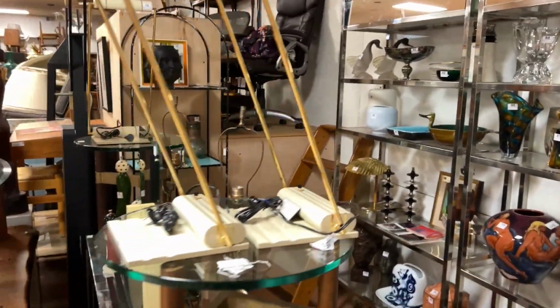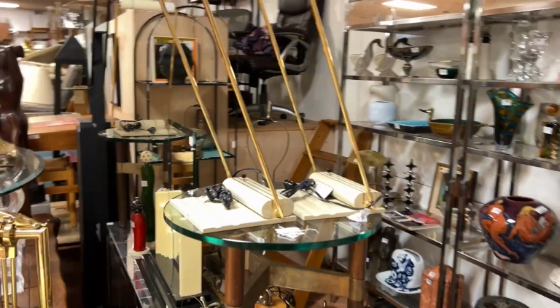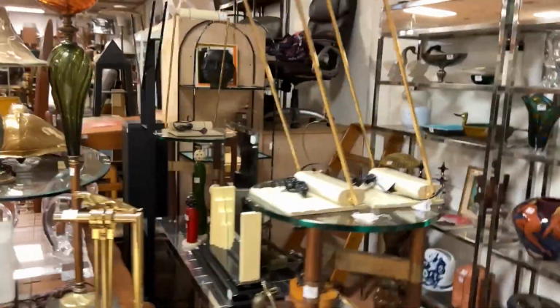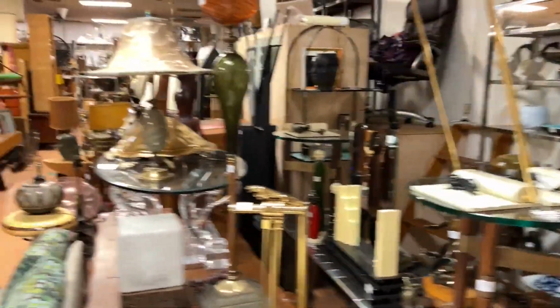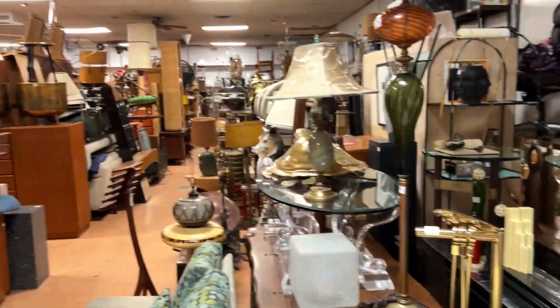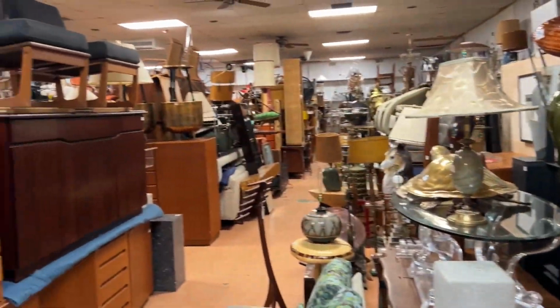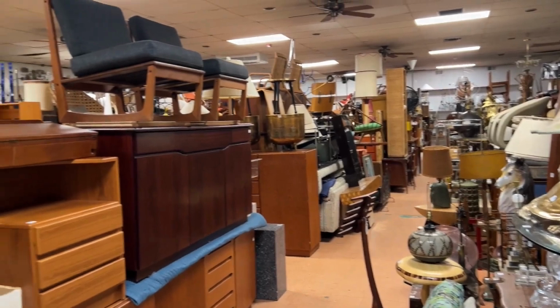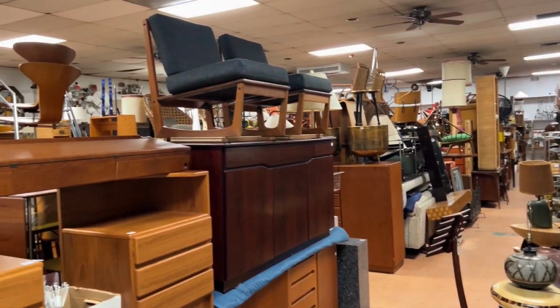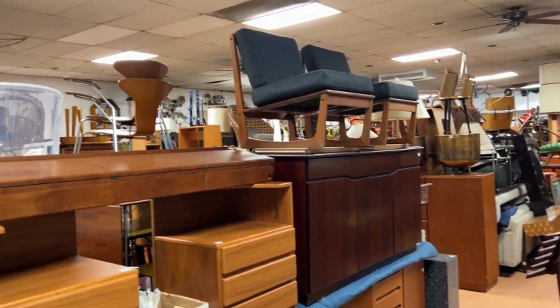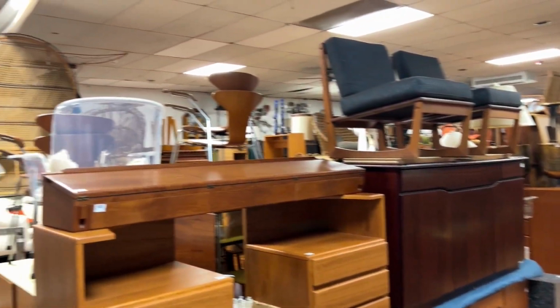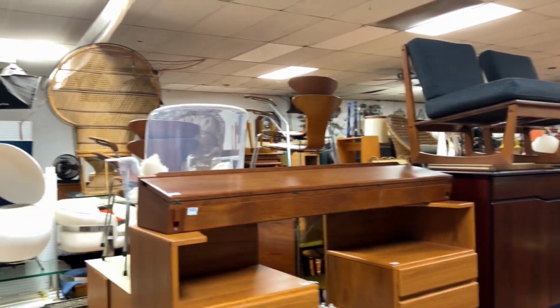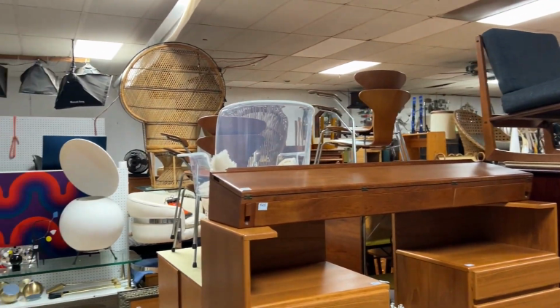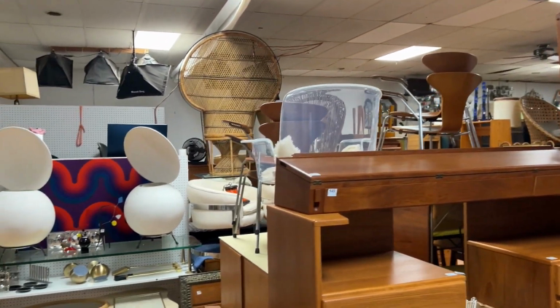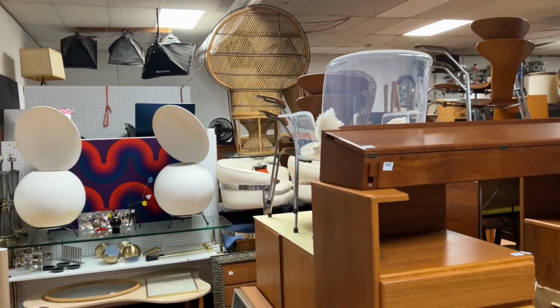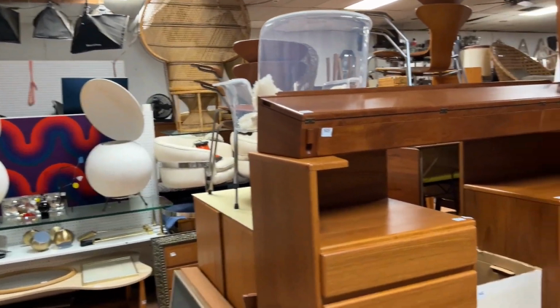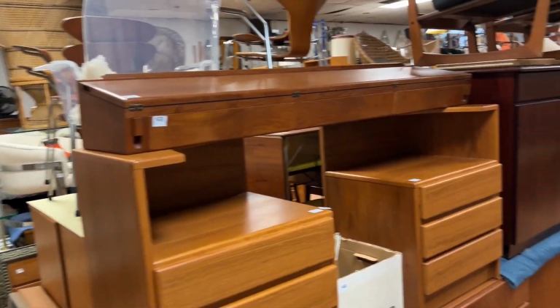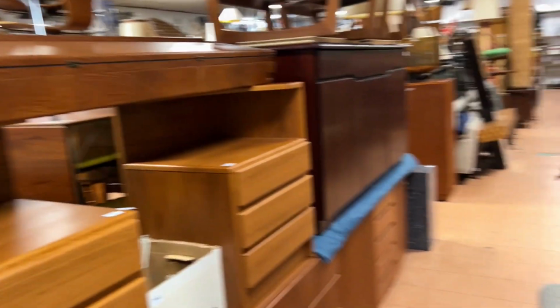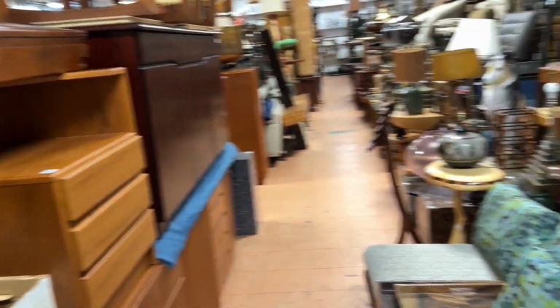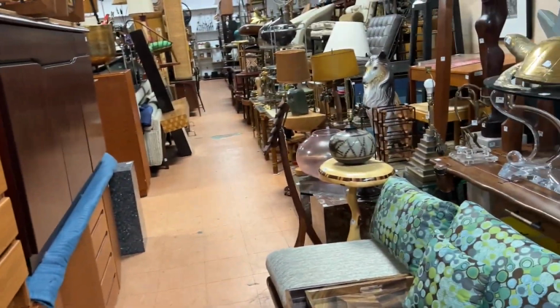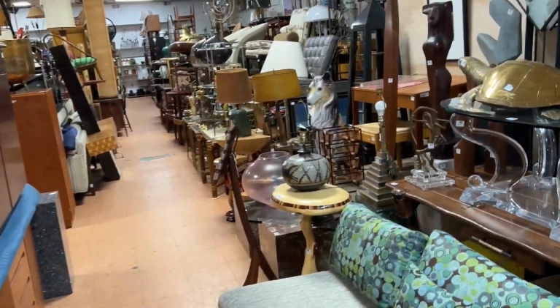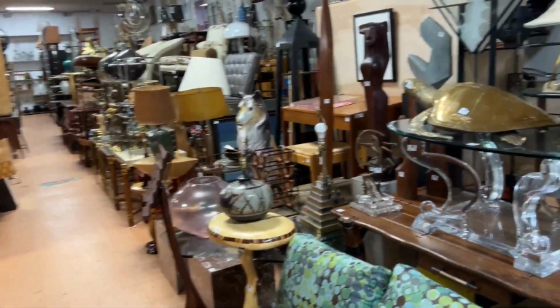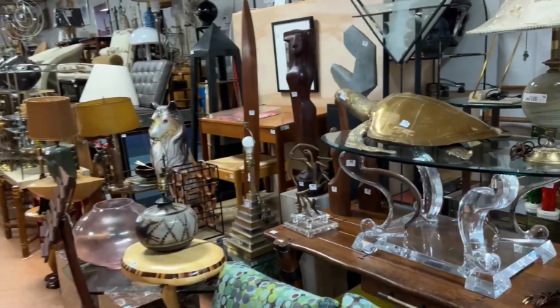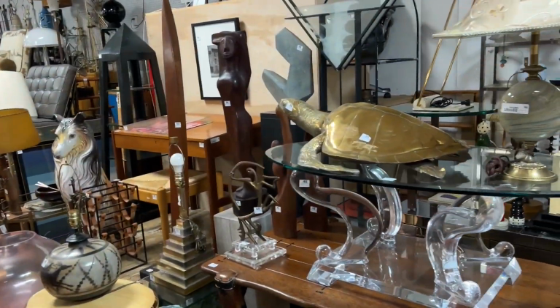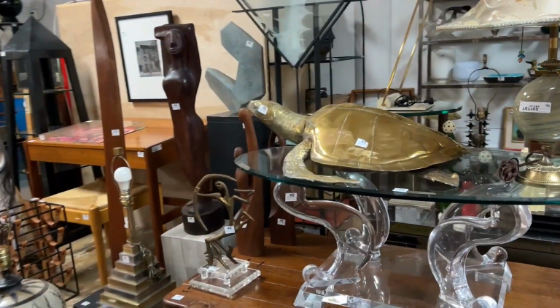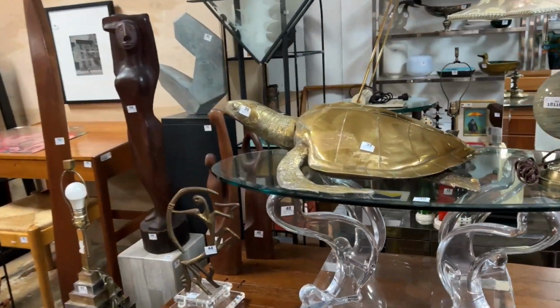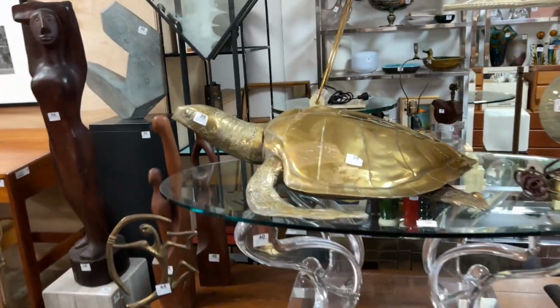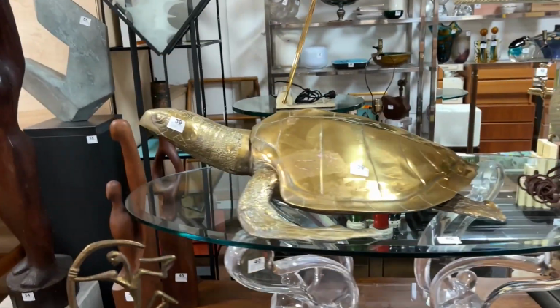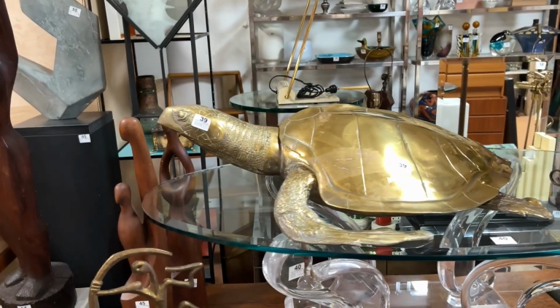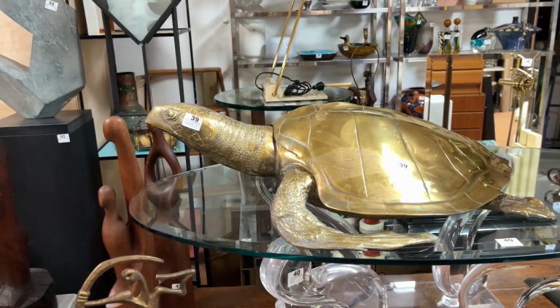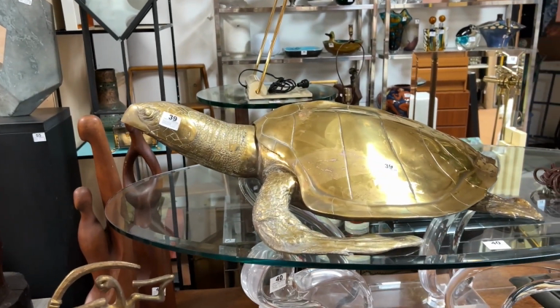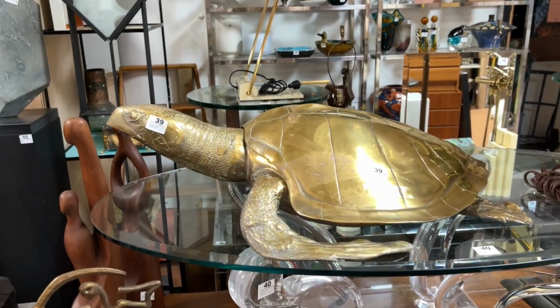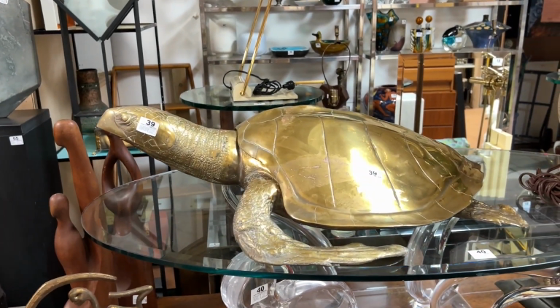So now you've seen pretty much in three minutes the entire room — all 1,700 items. Now let's take a little bit more time so you can see some of the better items and I'll try to highlight some of them. Here's one of the reasons people like to watch the video: to see the items in scale.